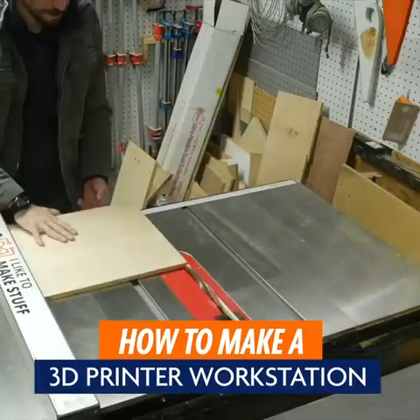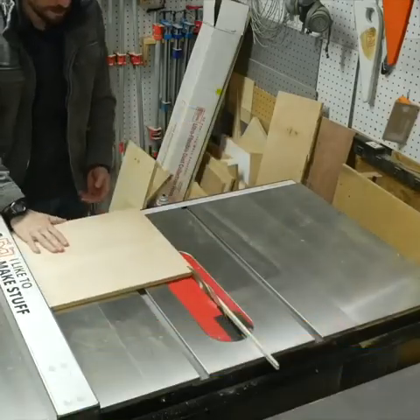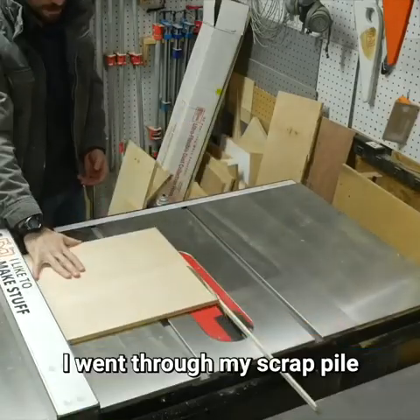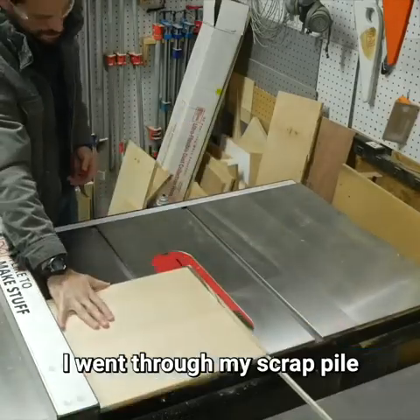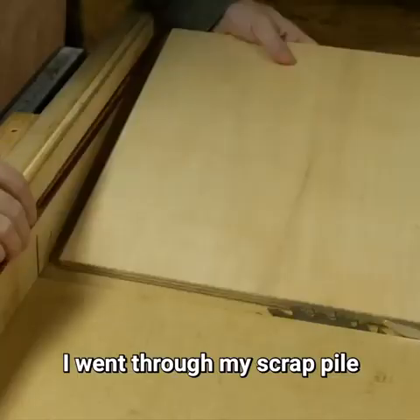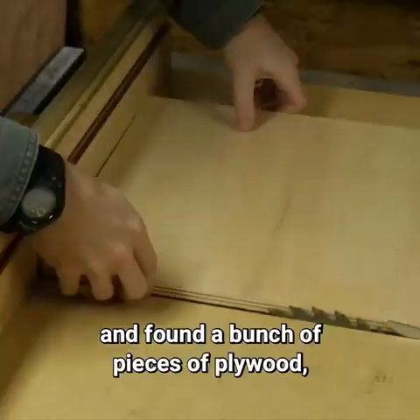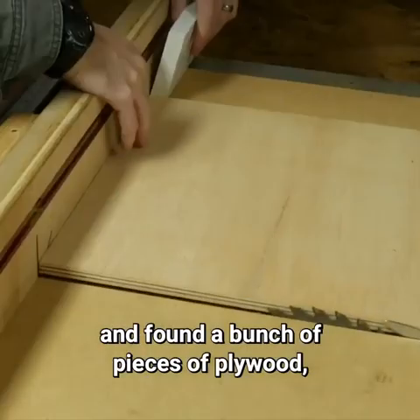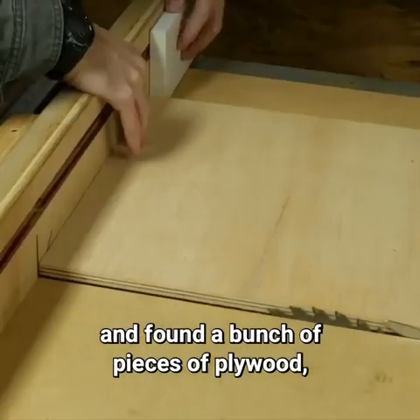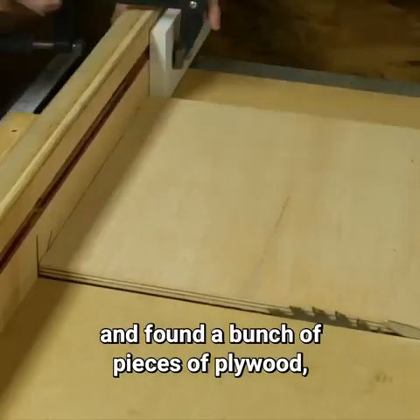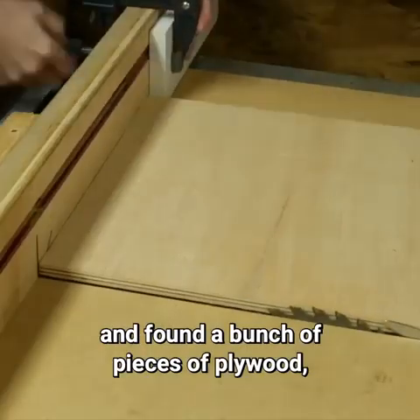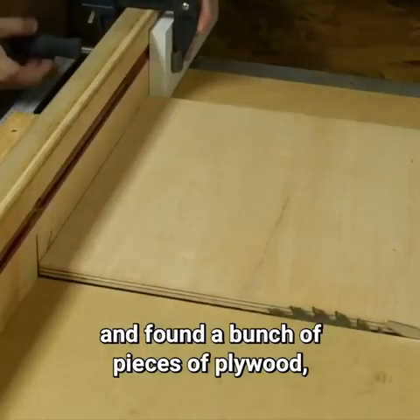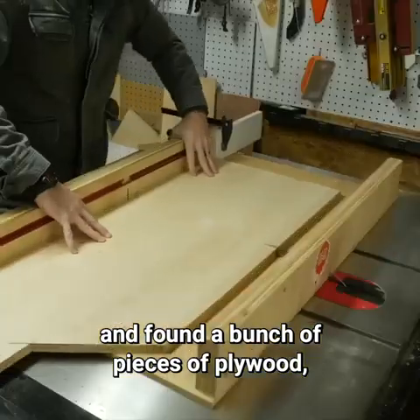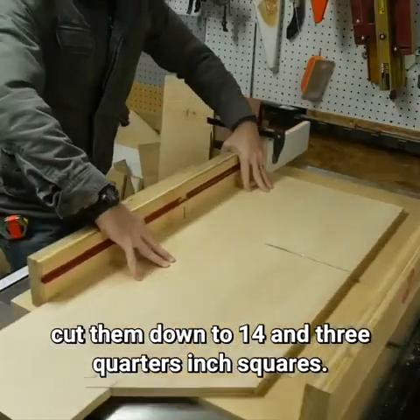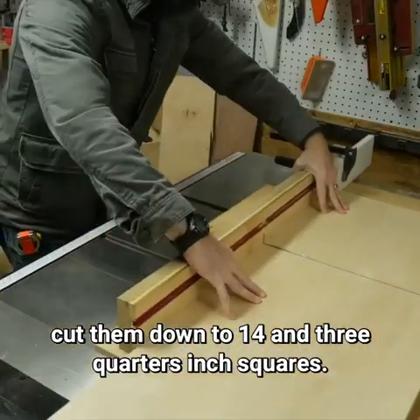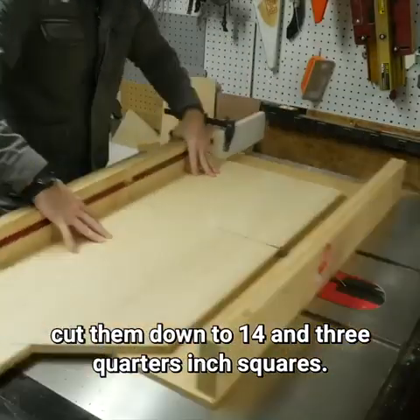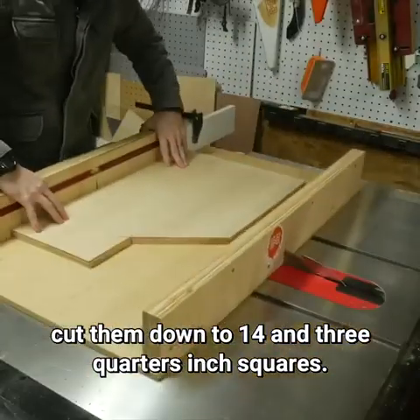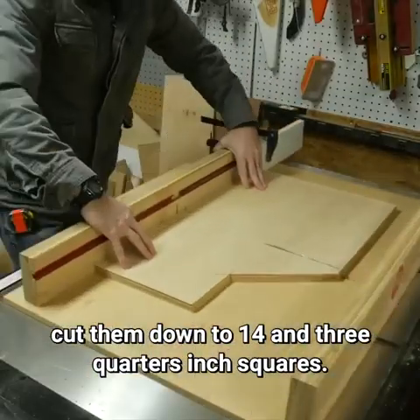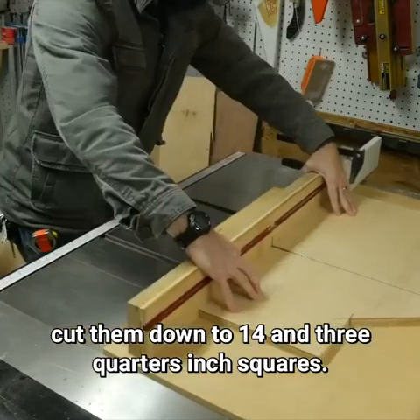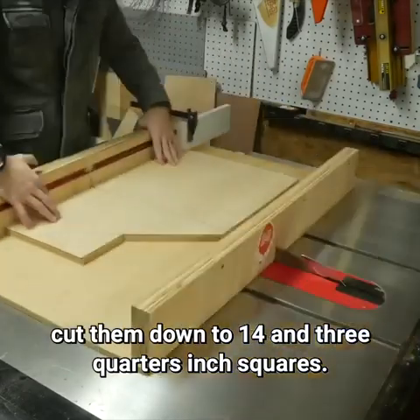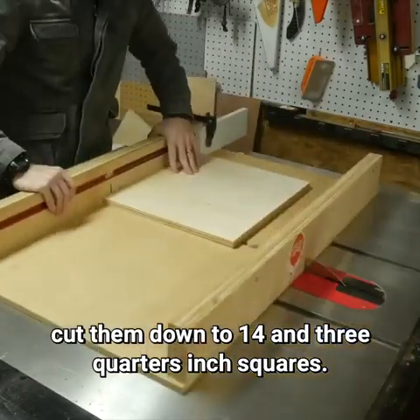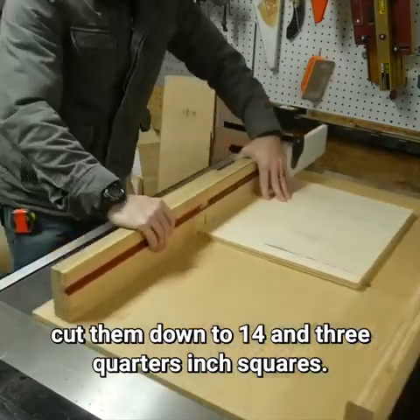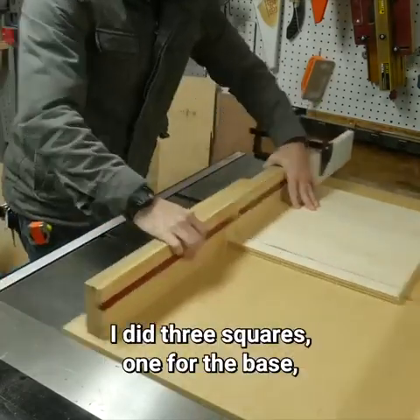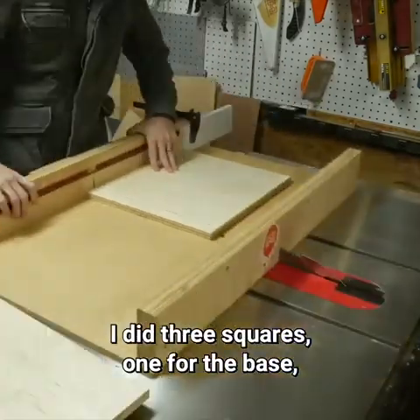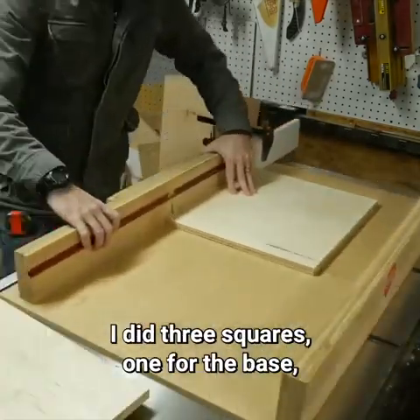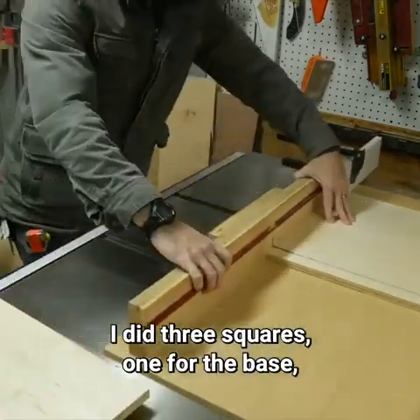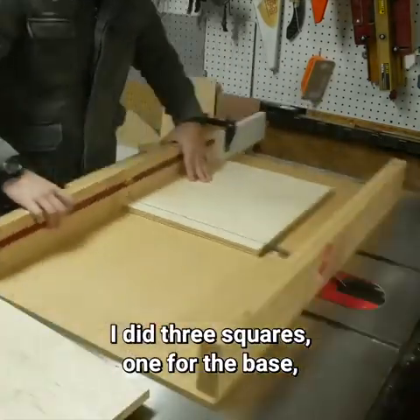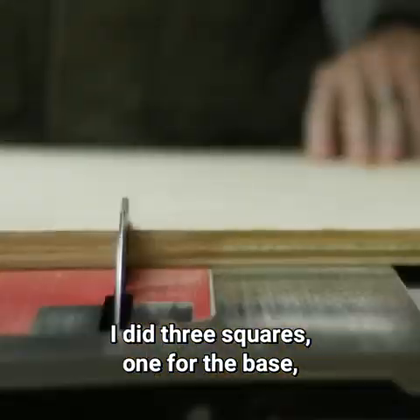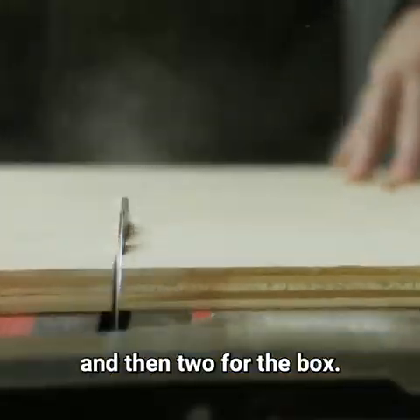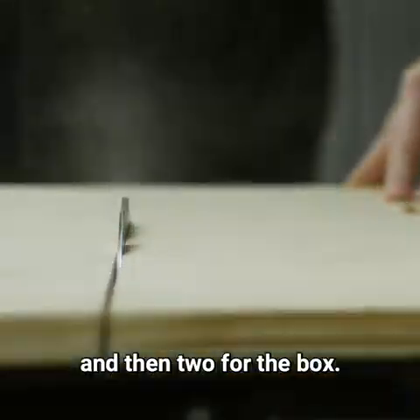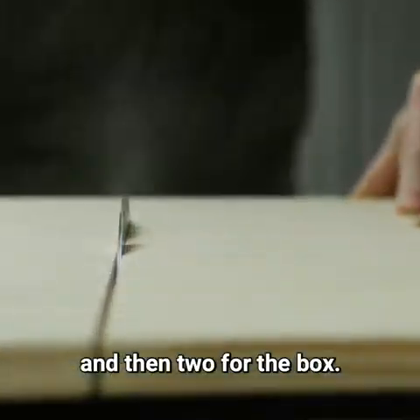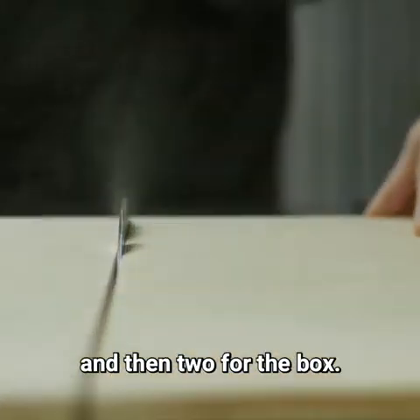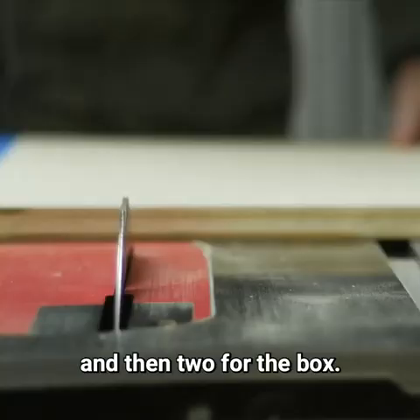I went through my scrap pile and found a bunch of pieces of plywood and cut them down to fourteen and three quarters inch squares. I did three squares: one for the base and then two for the box.